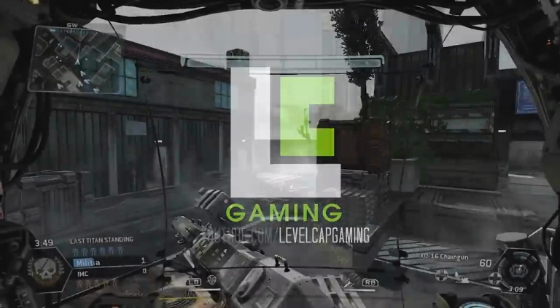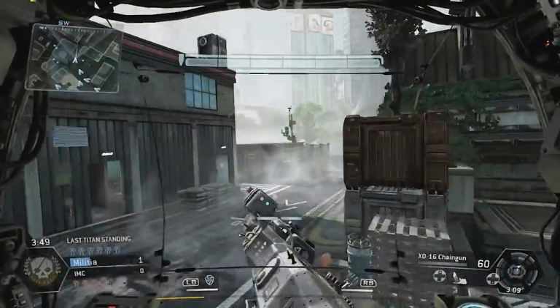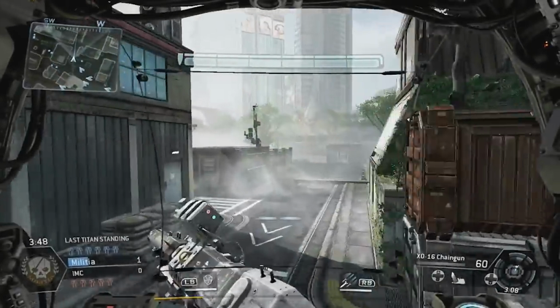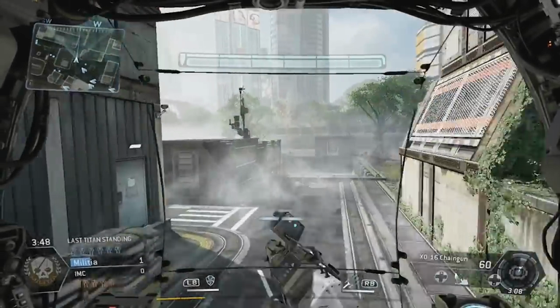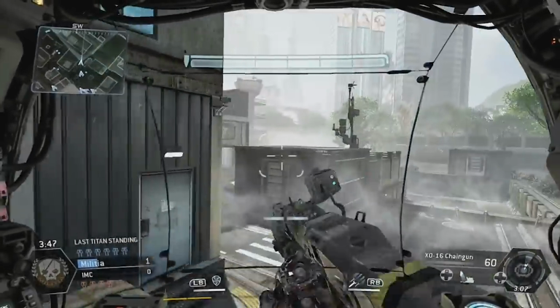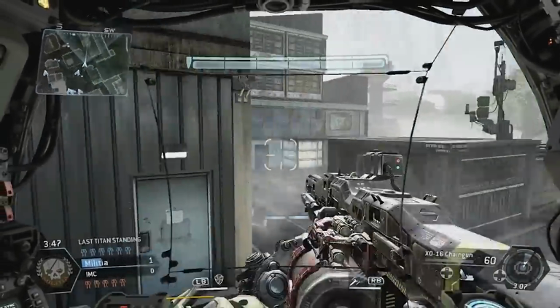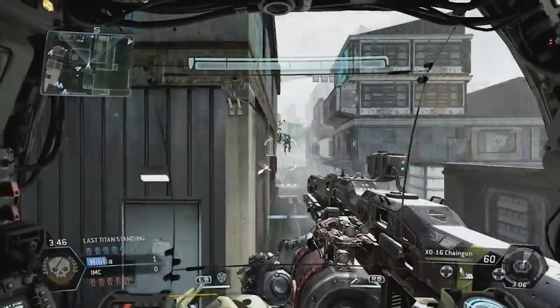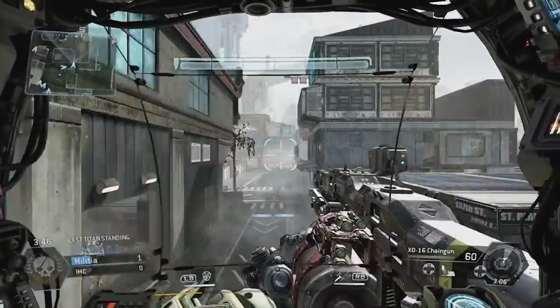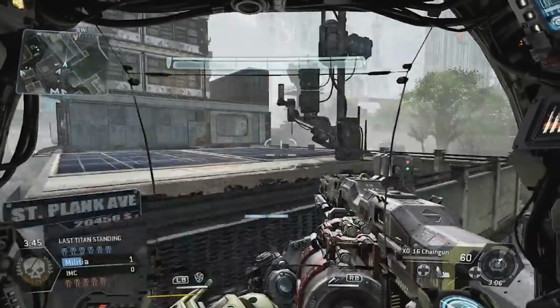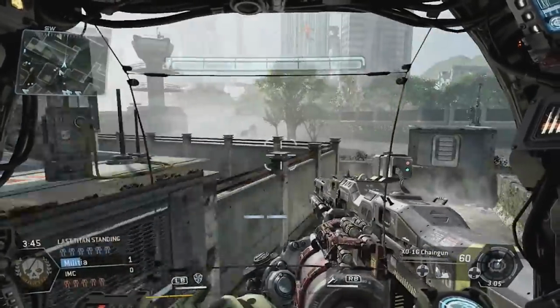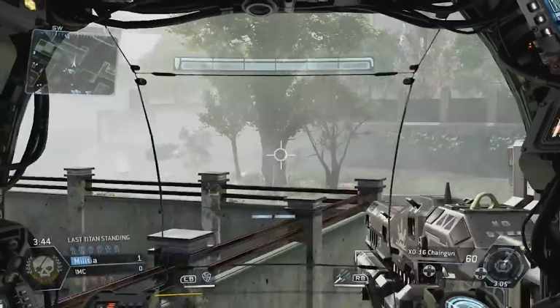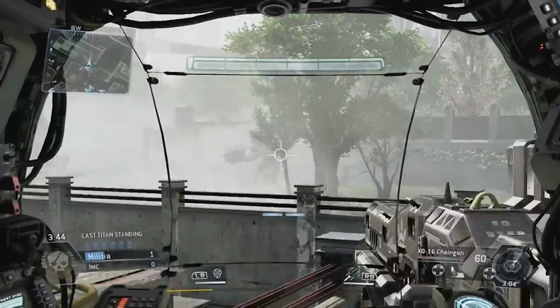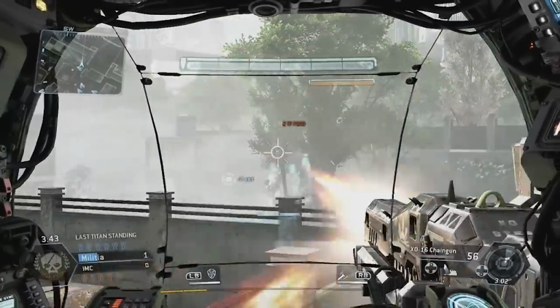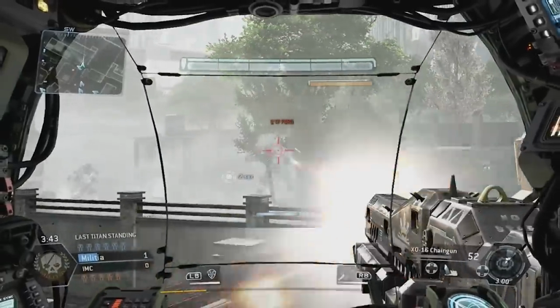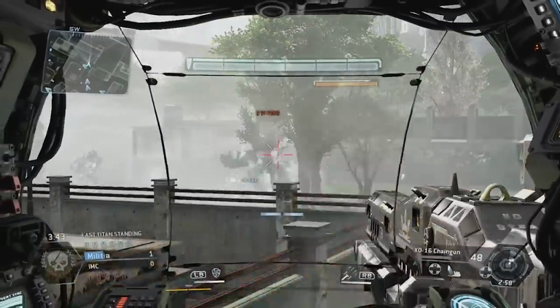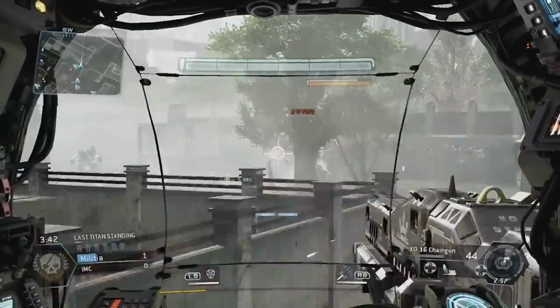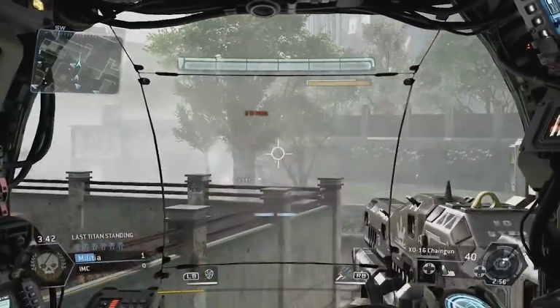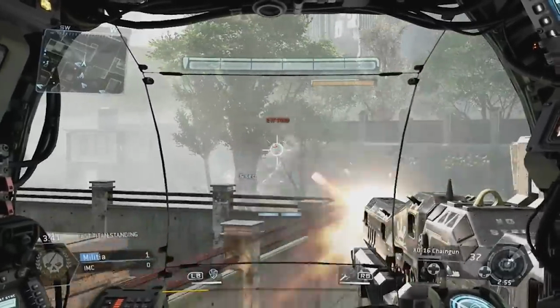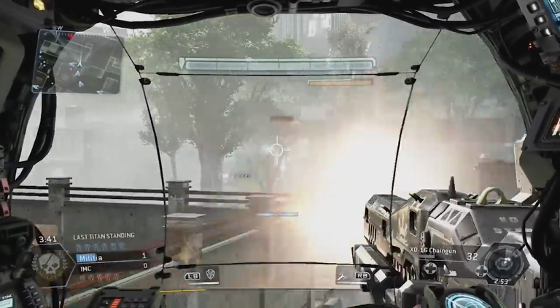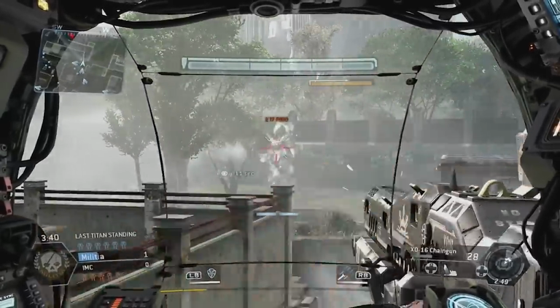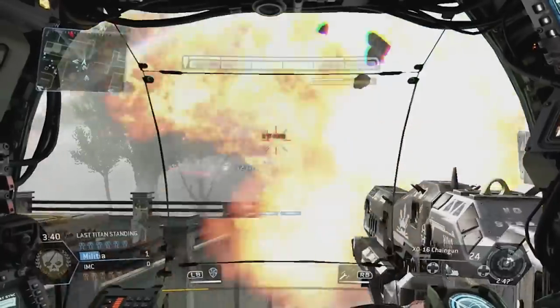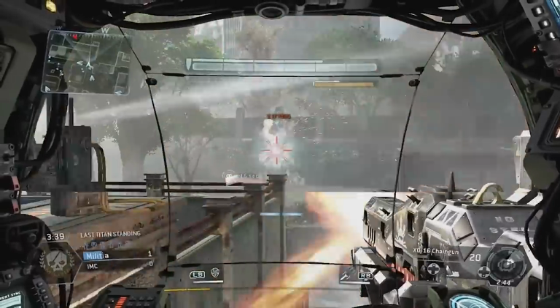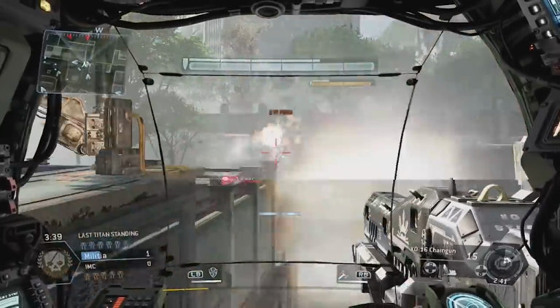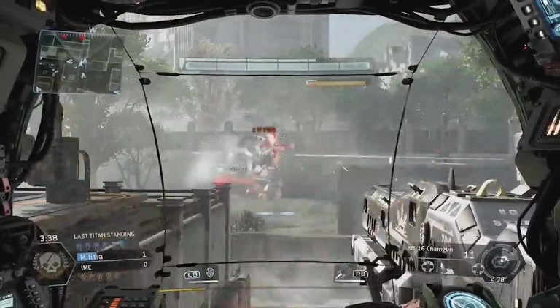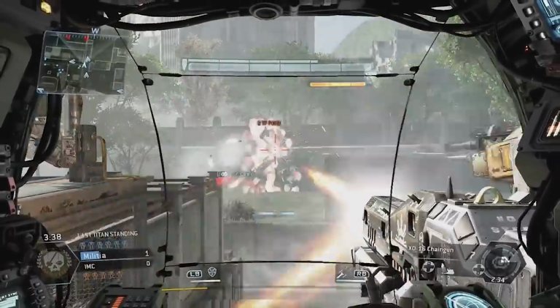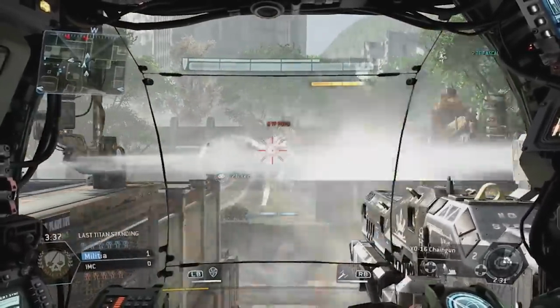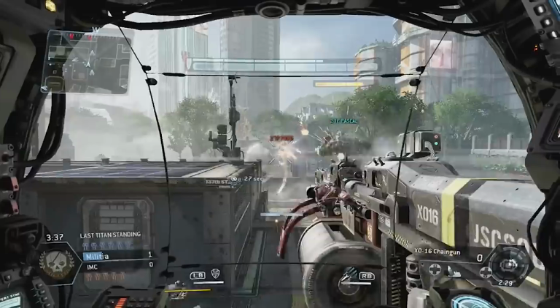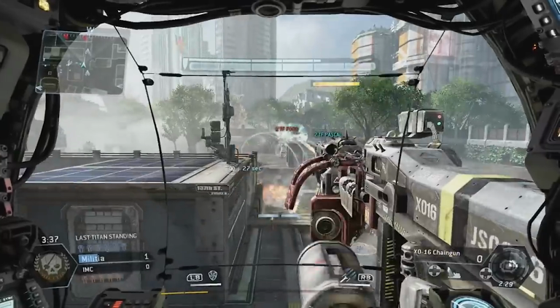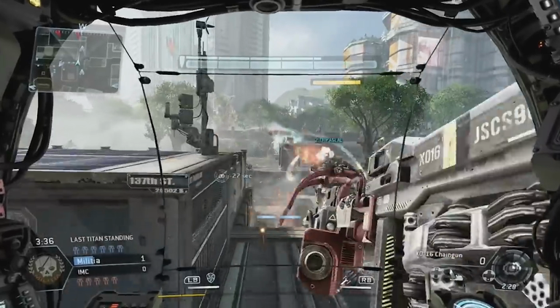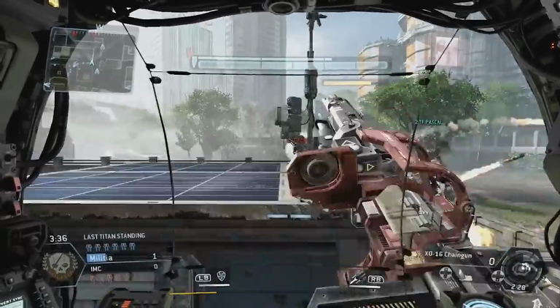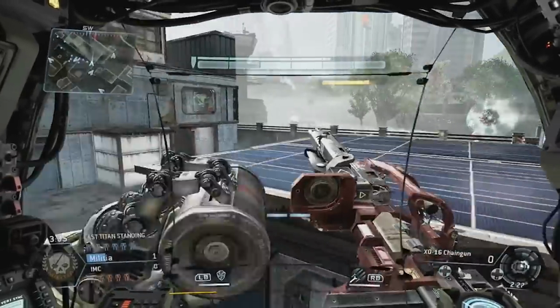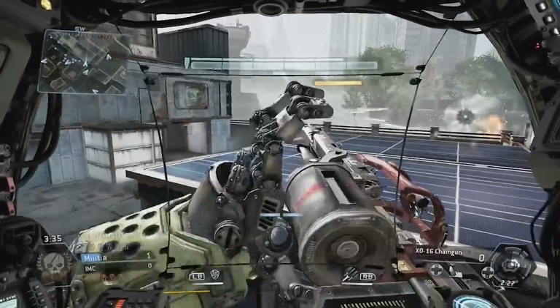Hey guys, LevelCap here. Today I've got some more Titanfall gameplay on the Xbox One. One of the popular game modes that we're playing was called Last Titan Standing. It's where six Titans spawn in on each side, and when one team runs out of Titans, they lose.